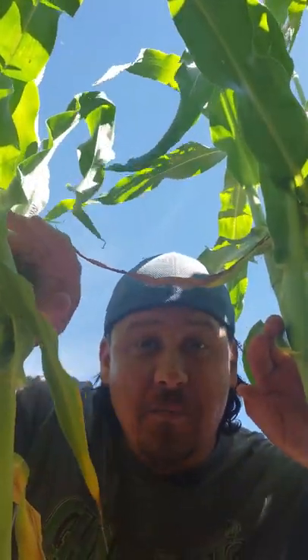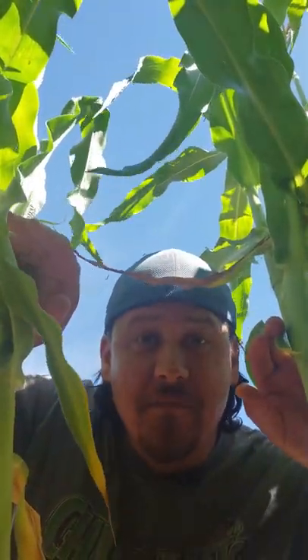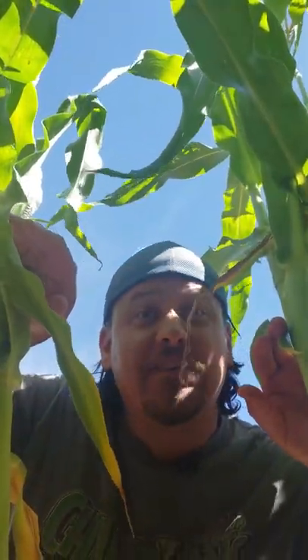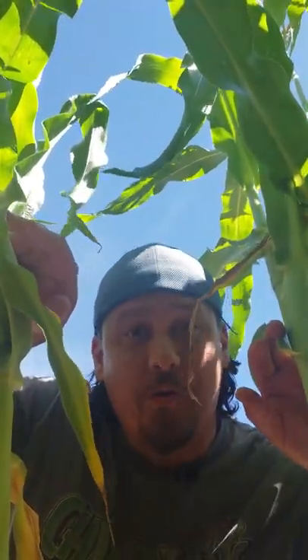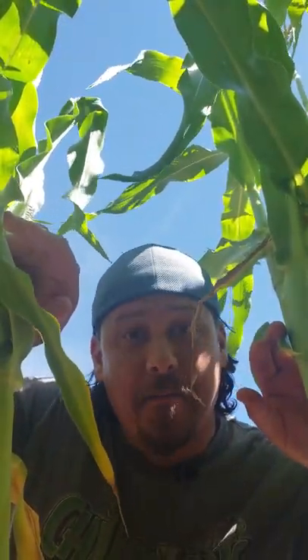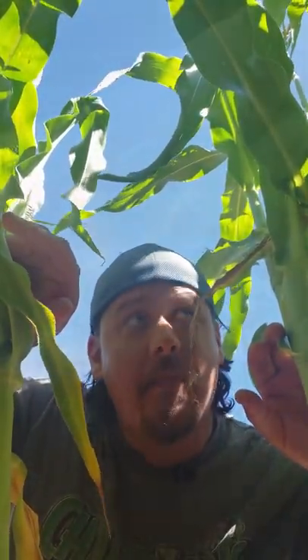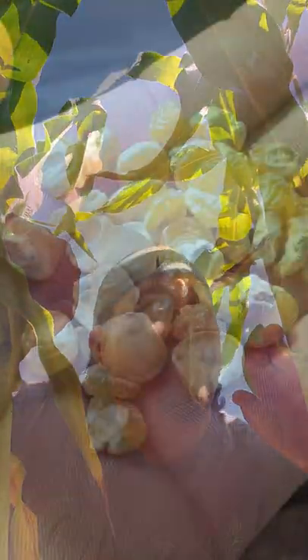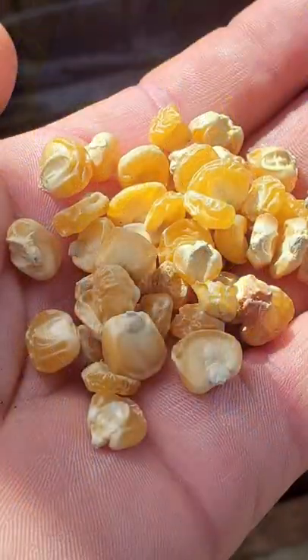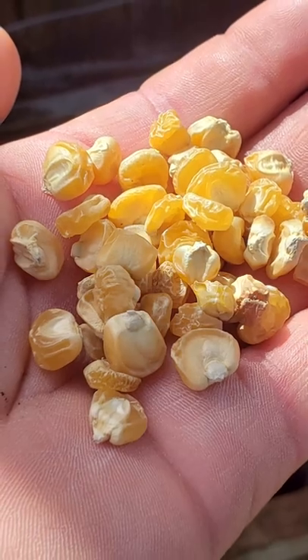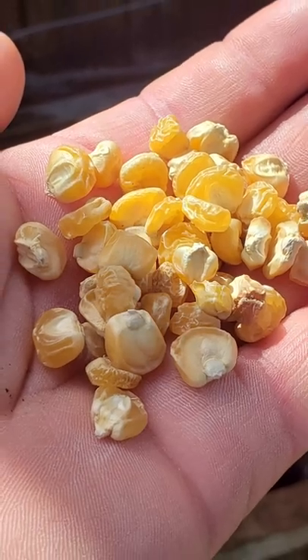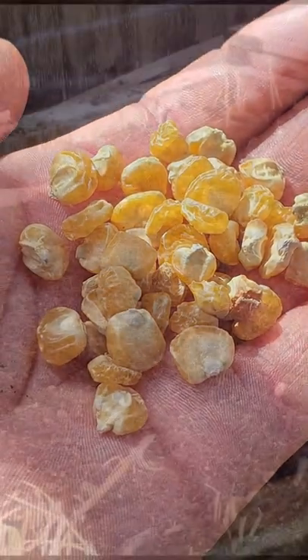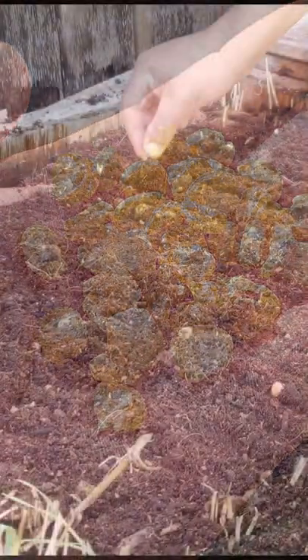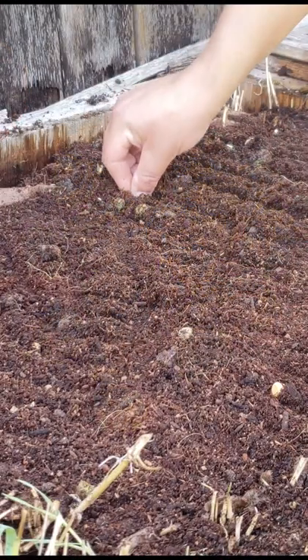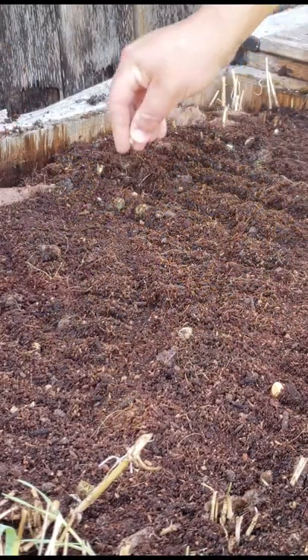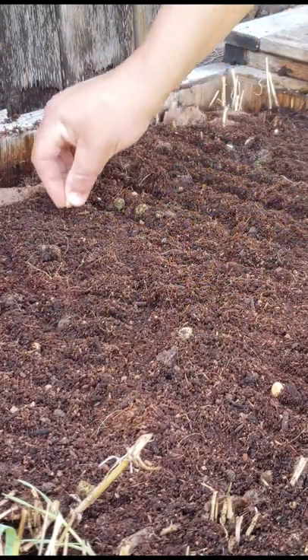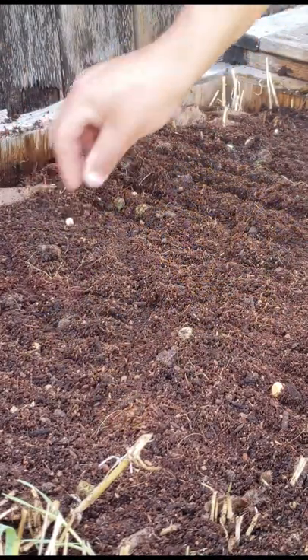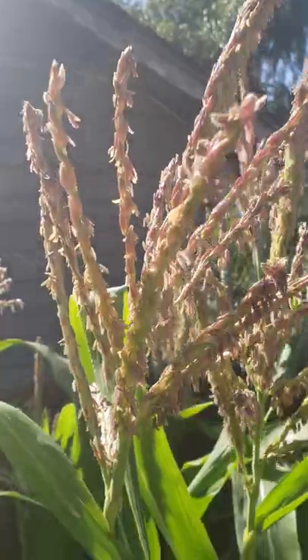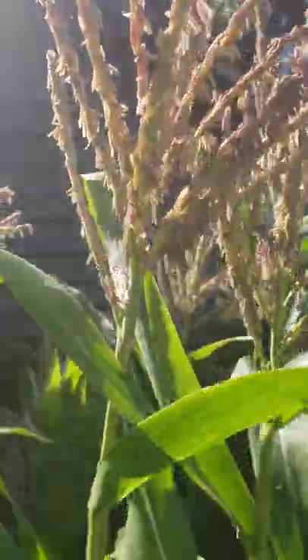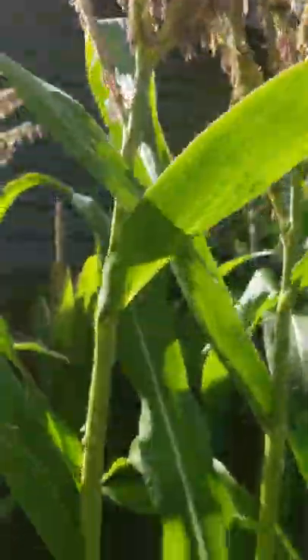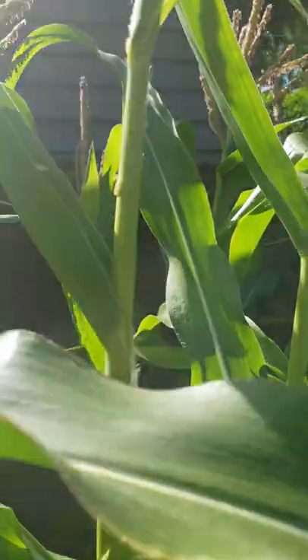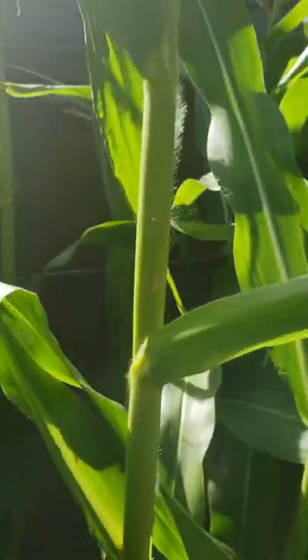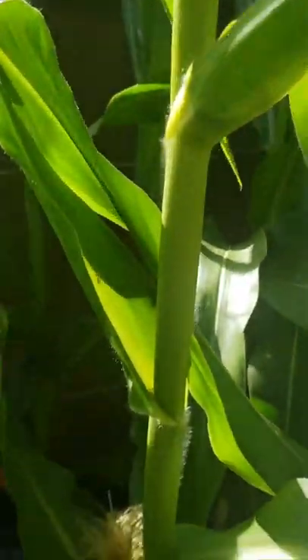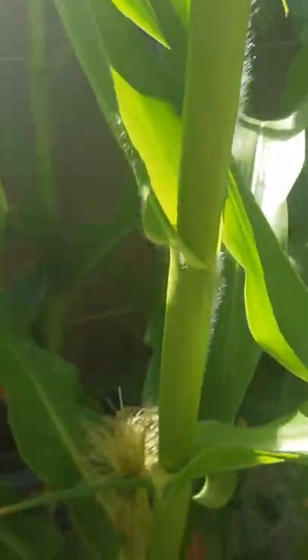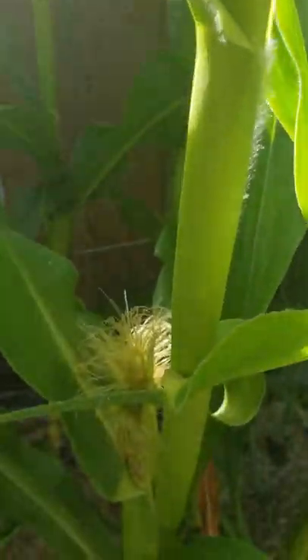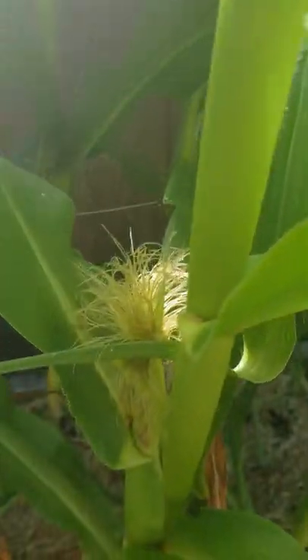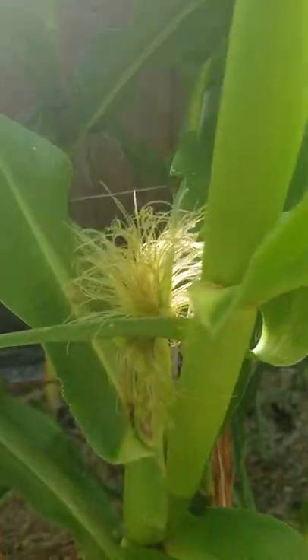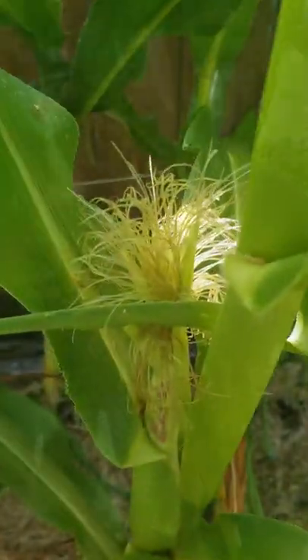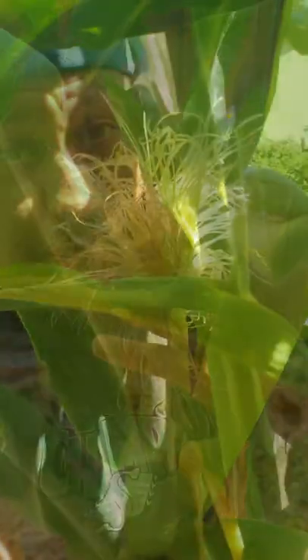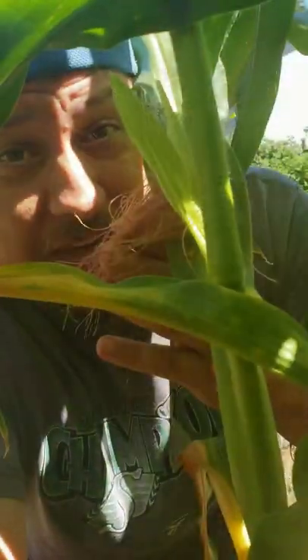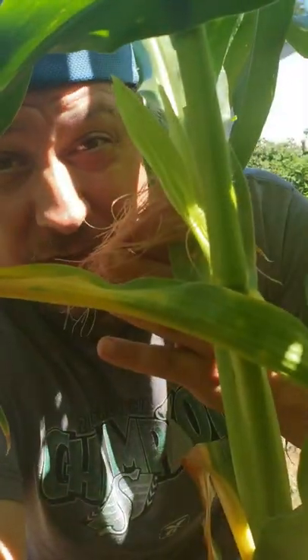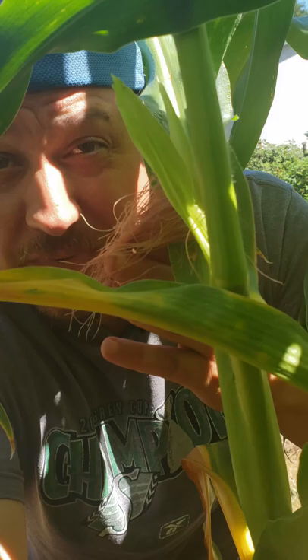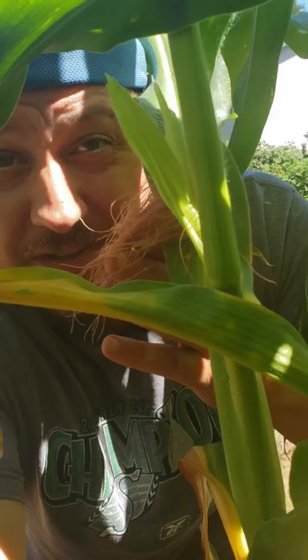Summertime means corn time, and if you've done everything correct in the last two months — from sowing, spacing, watering, and feeding — your corn is popping out tassels and silks like a champ. Some of you keen-eyed growers may notice that not all silks are the same color.